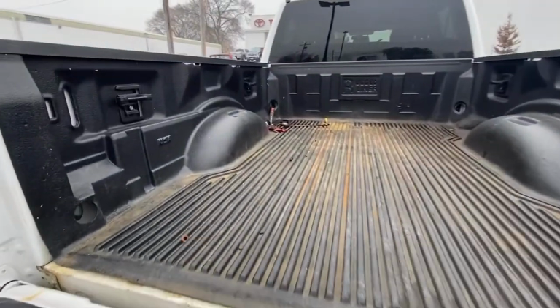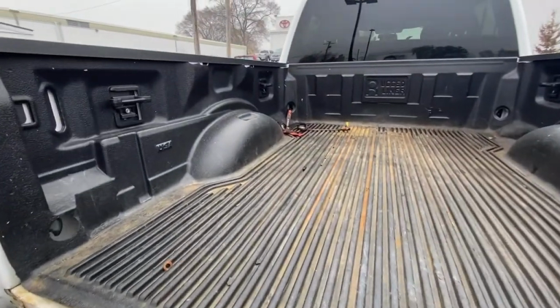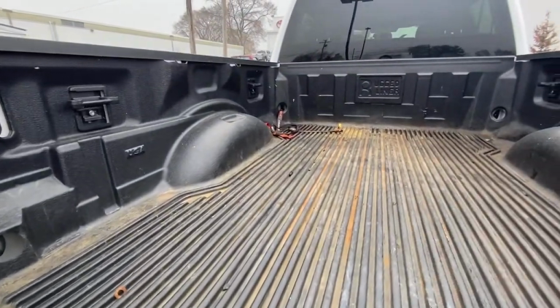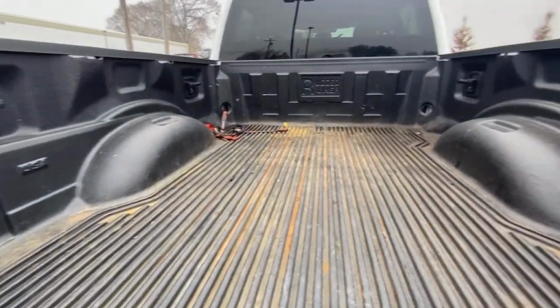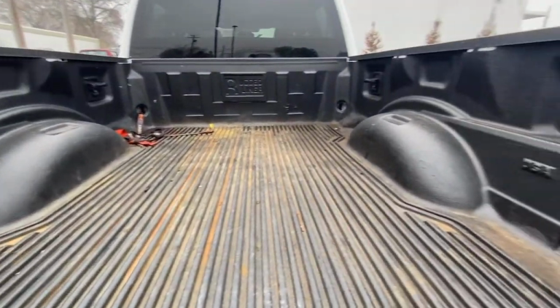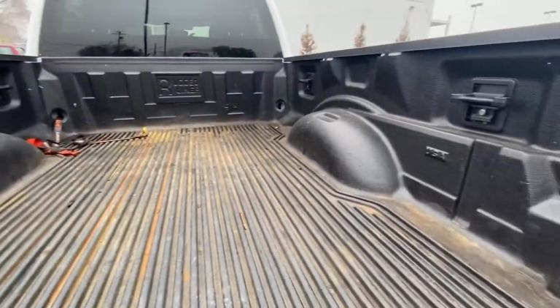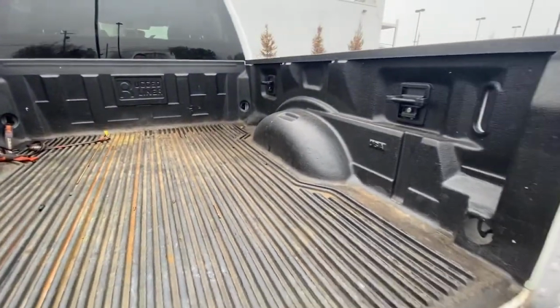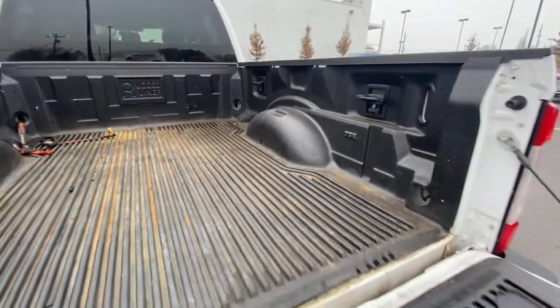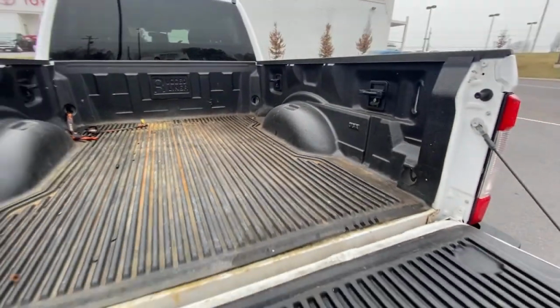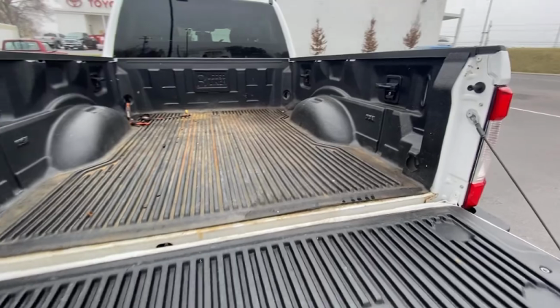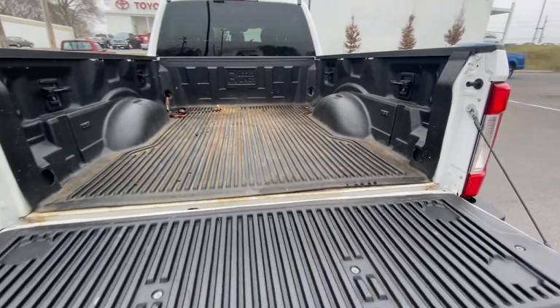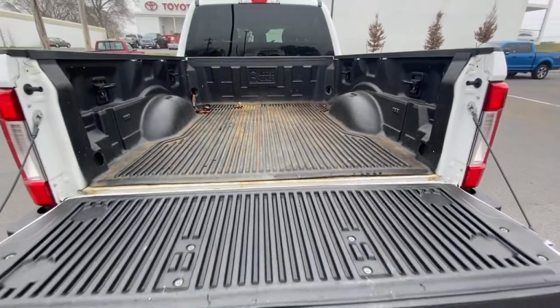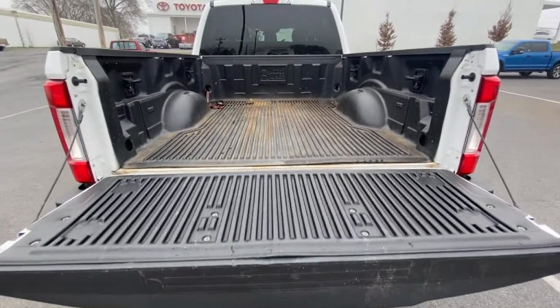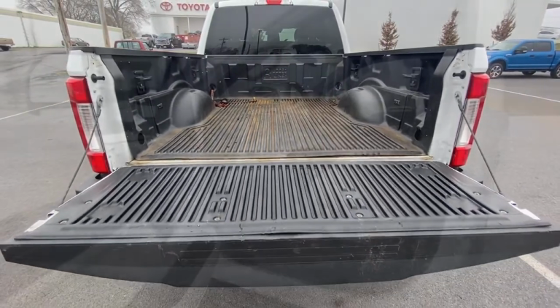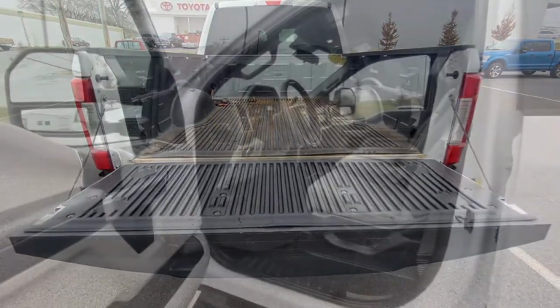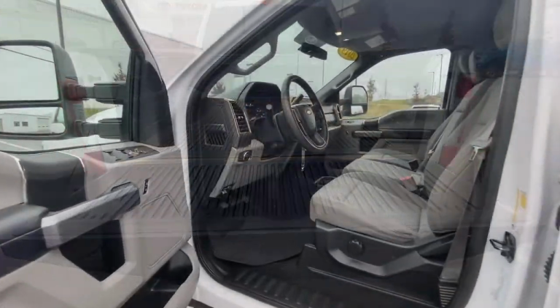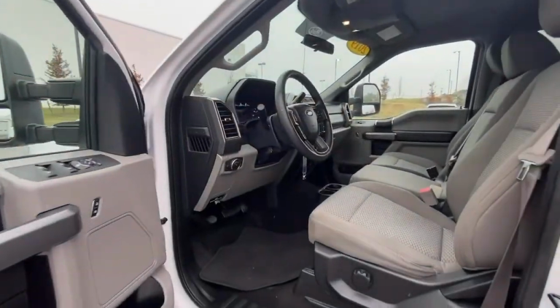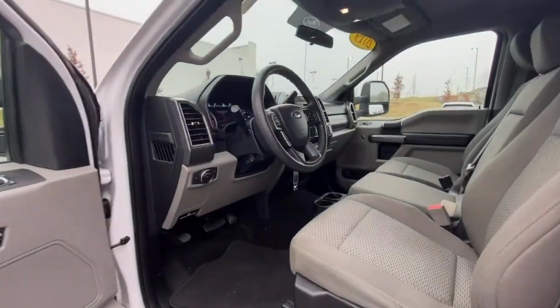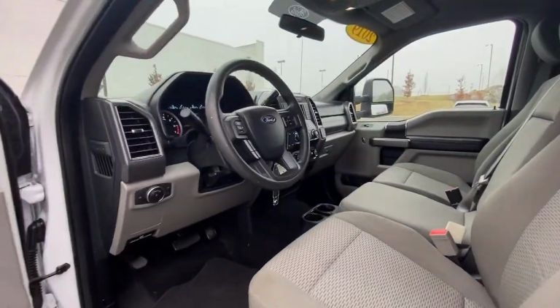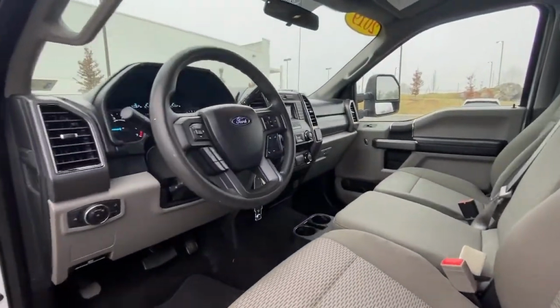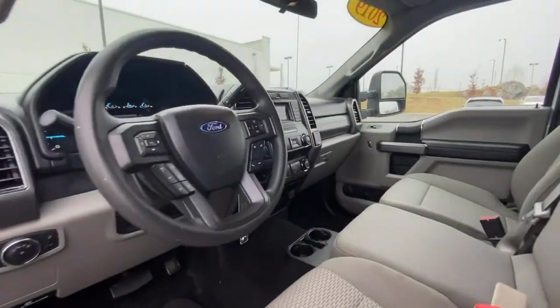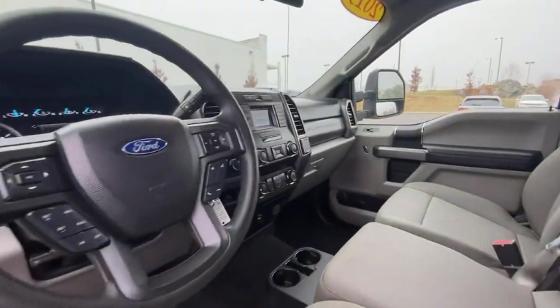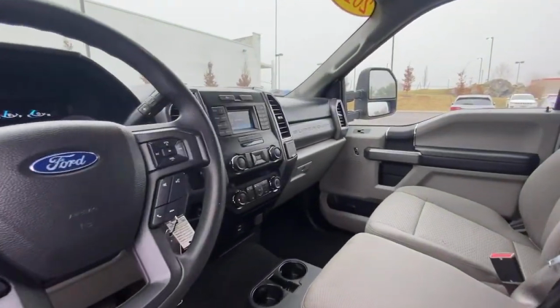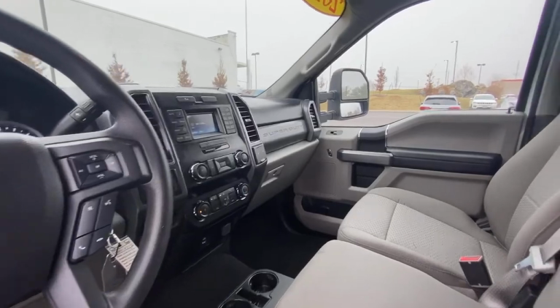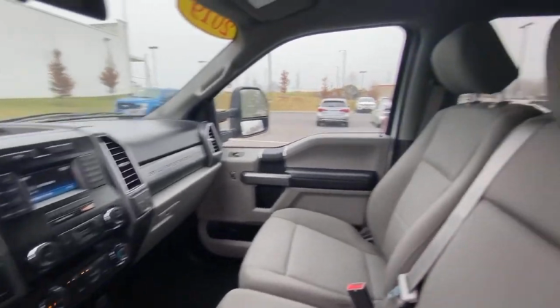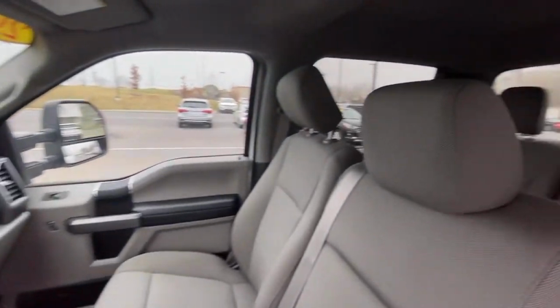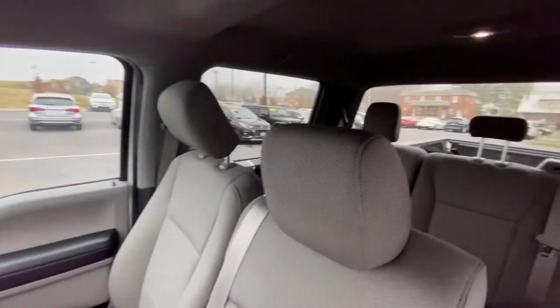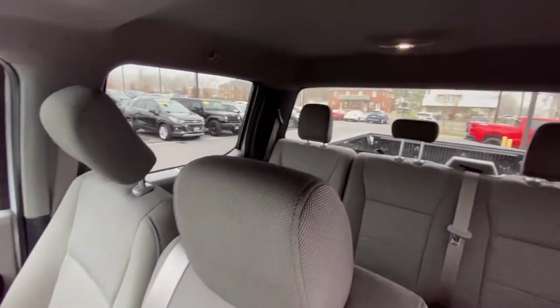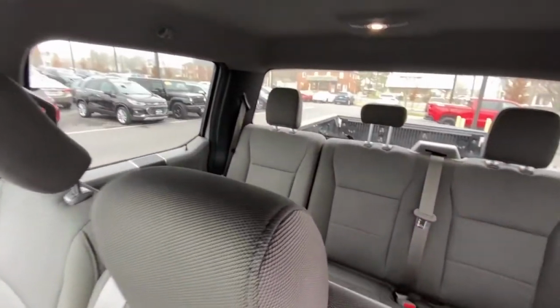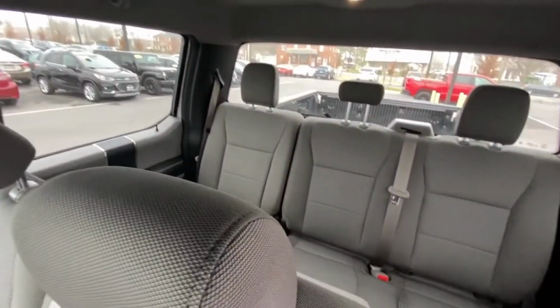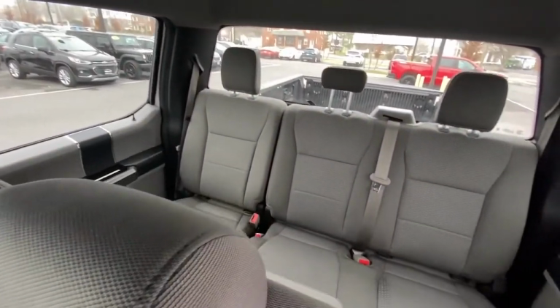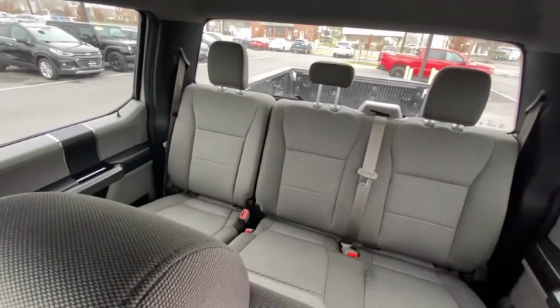The following are some of this vehicle's highlighted options: electronic stability control, trip computer, power windows, privacy glass, four-wheel disc brakes, power steering.